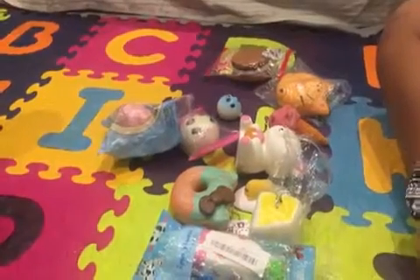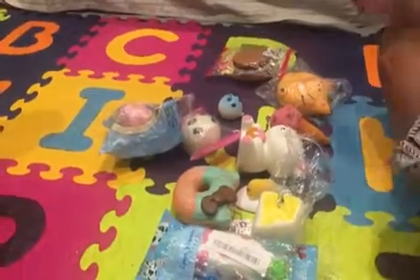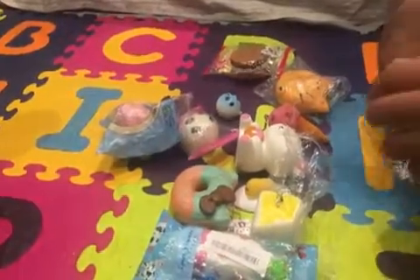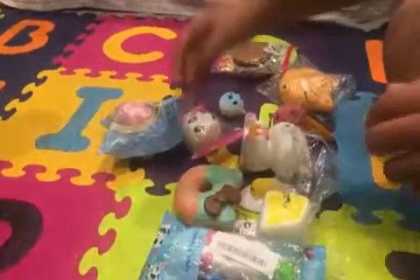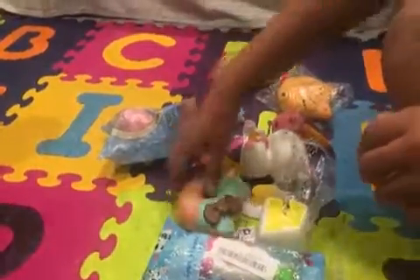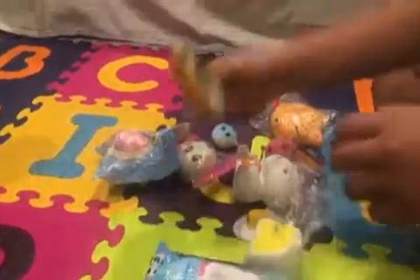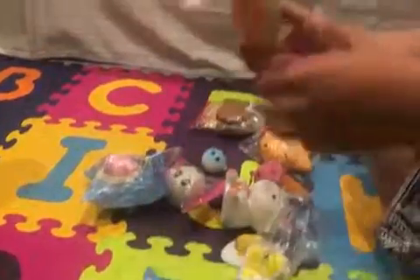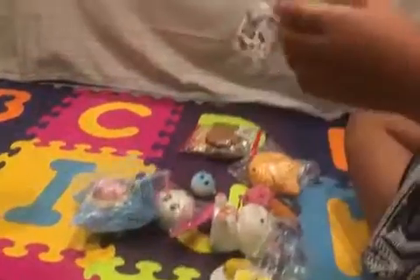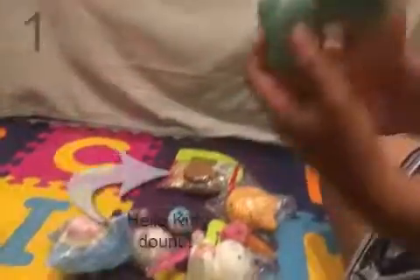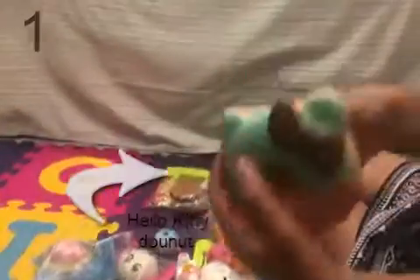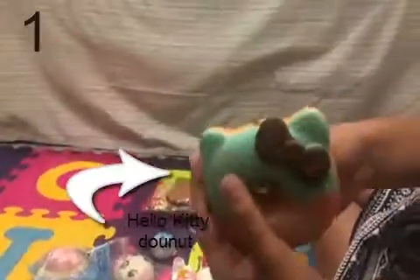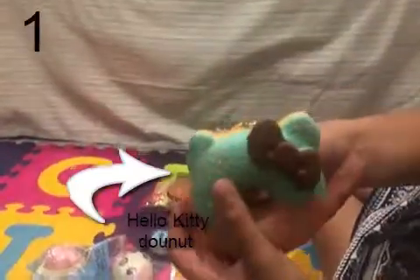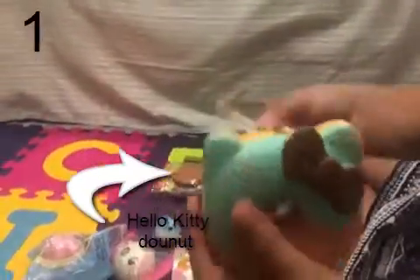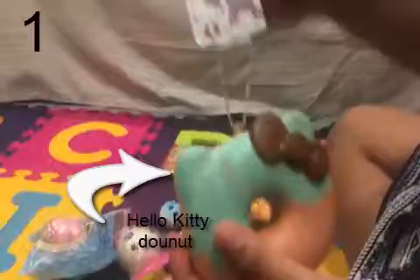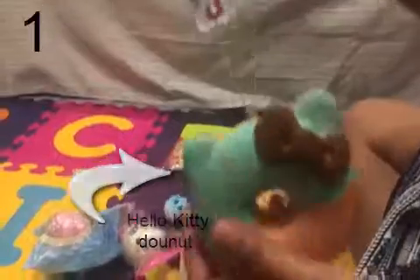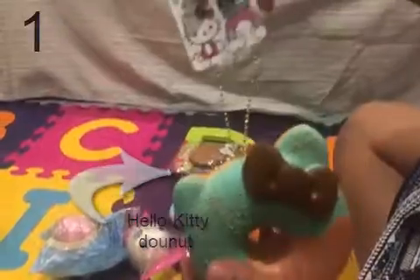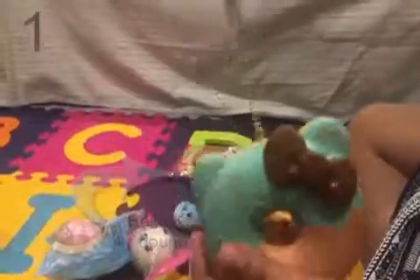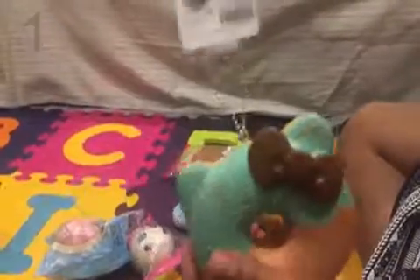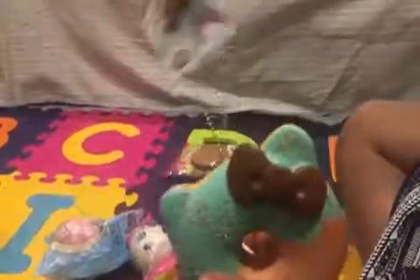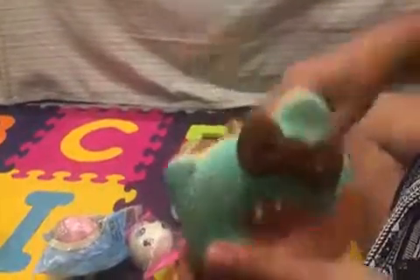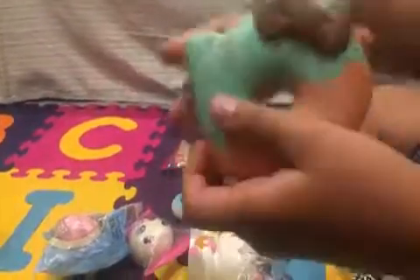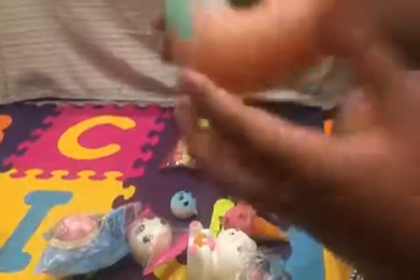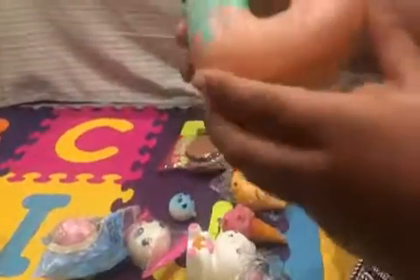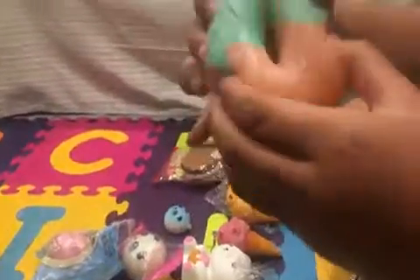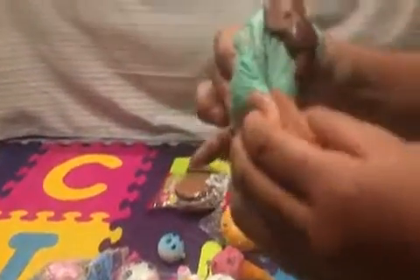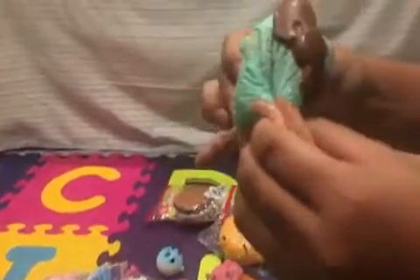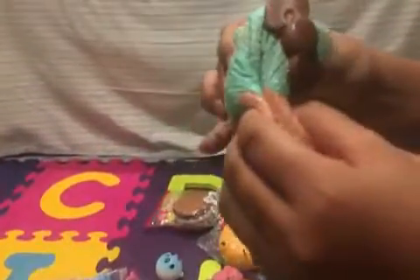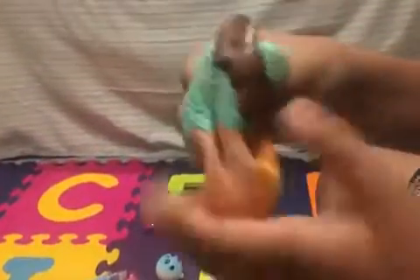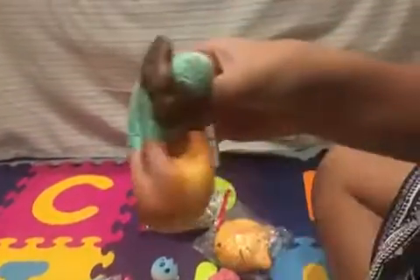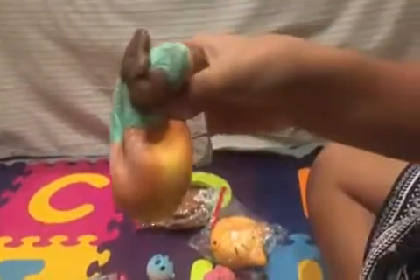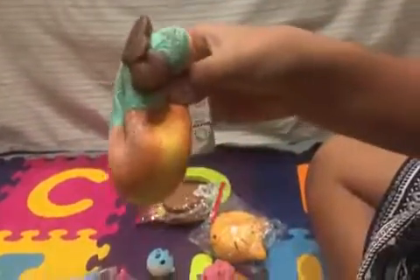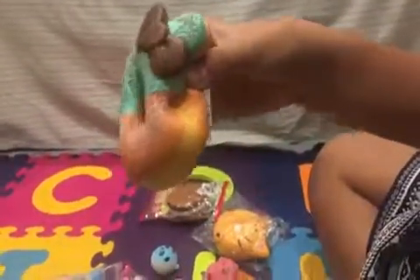My first squishy is this Hello Kitty Donut Squishy. Here's the tag. It's really squishy.